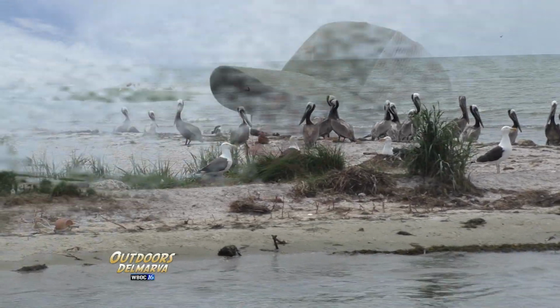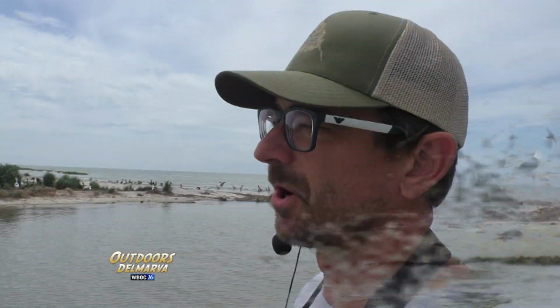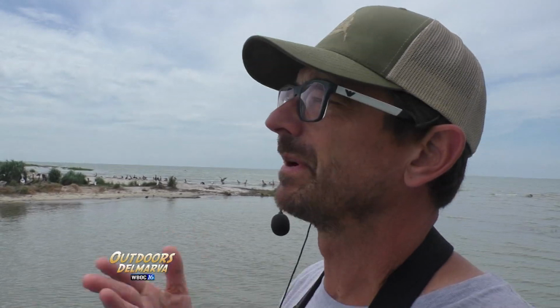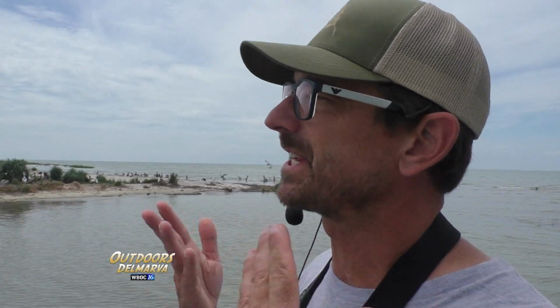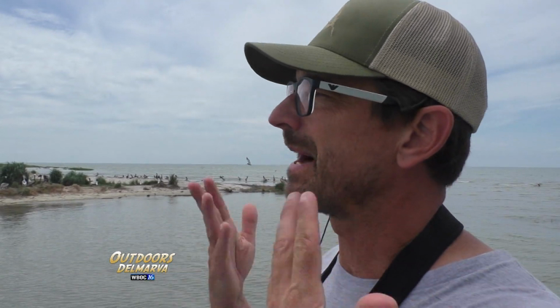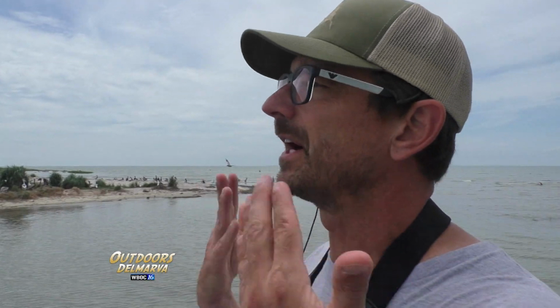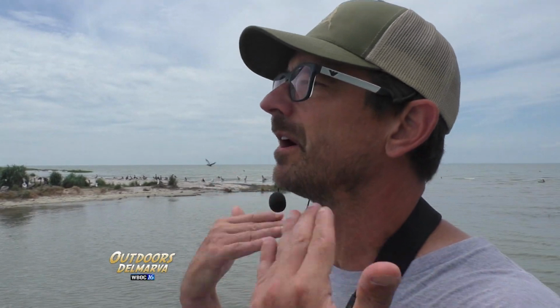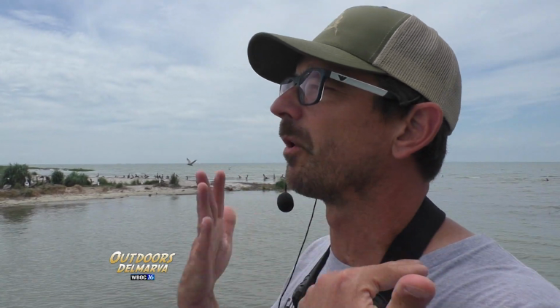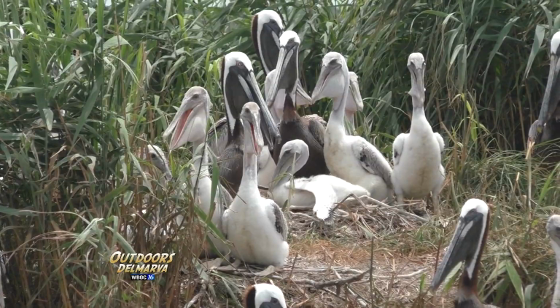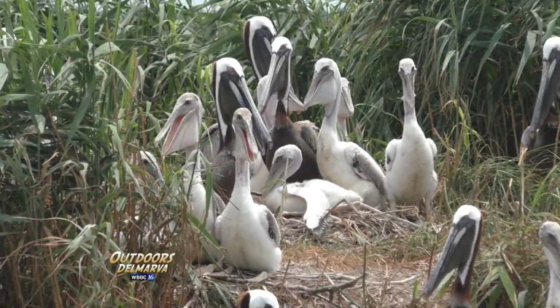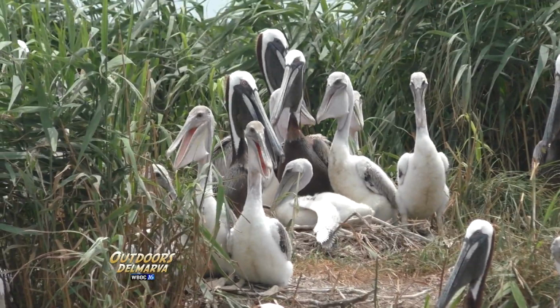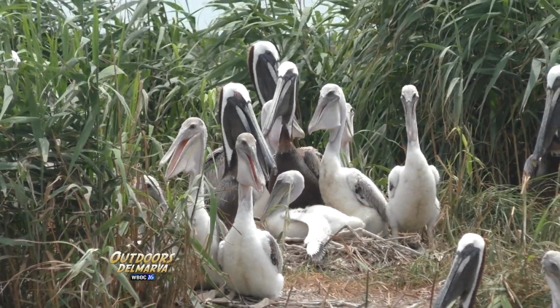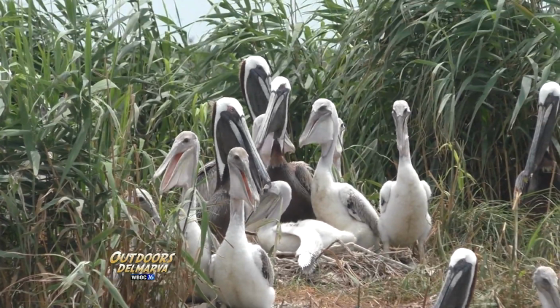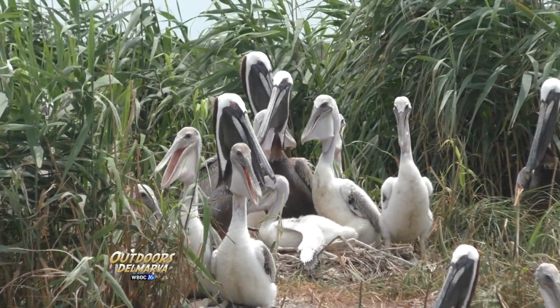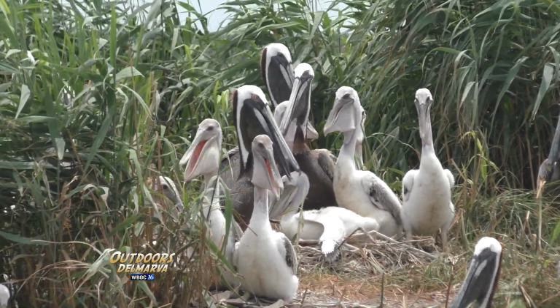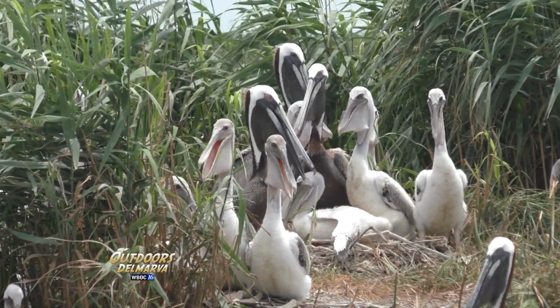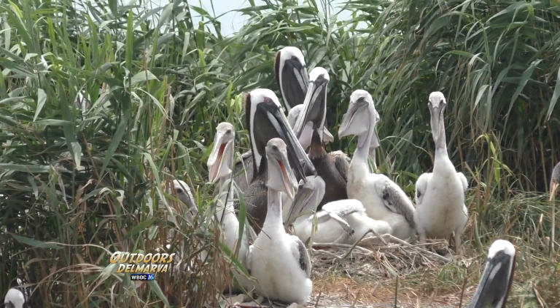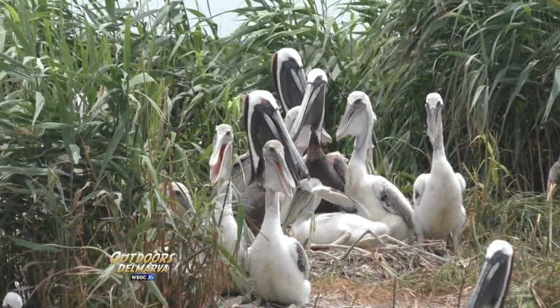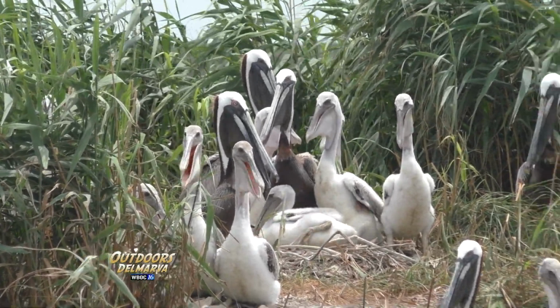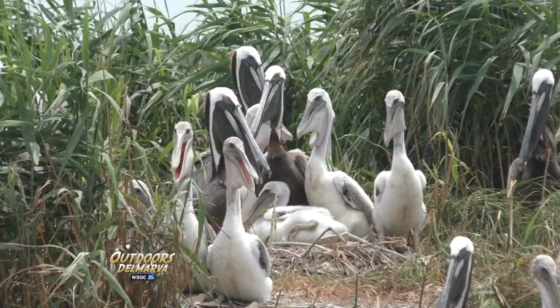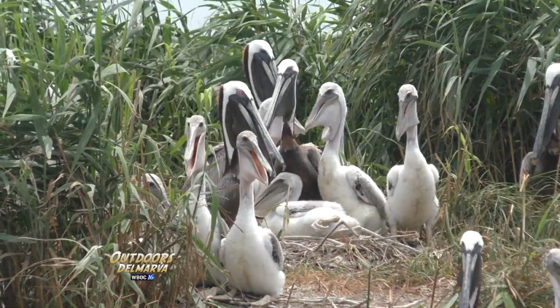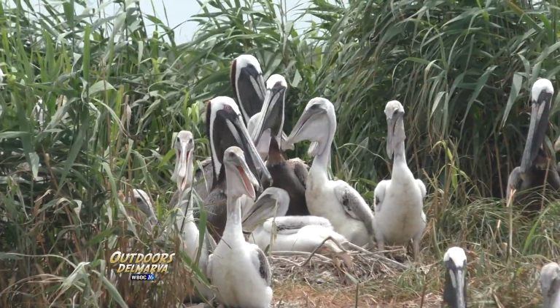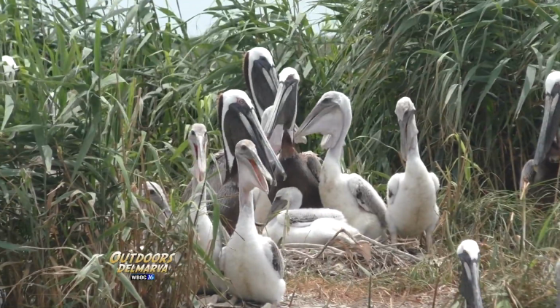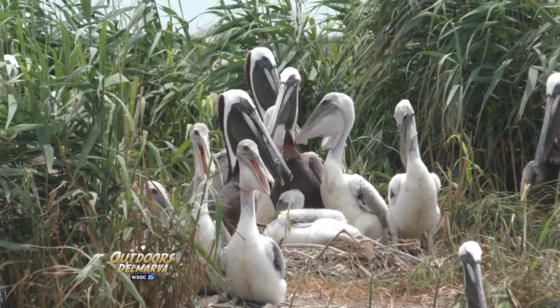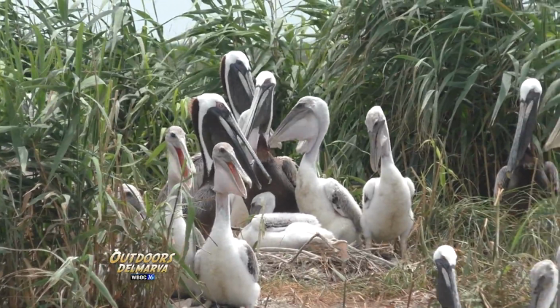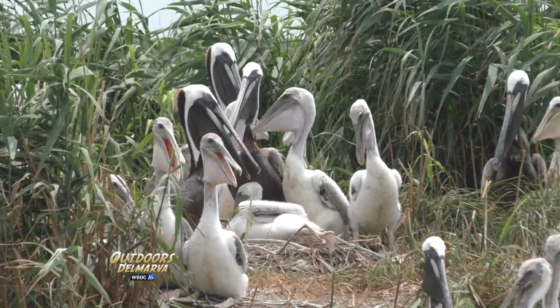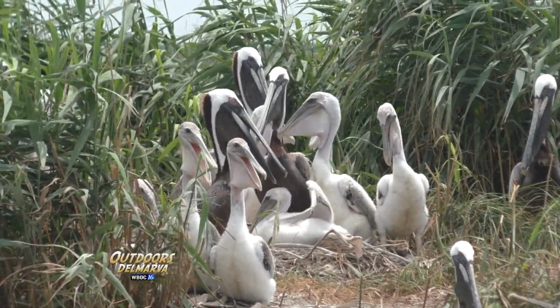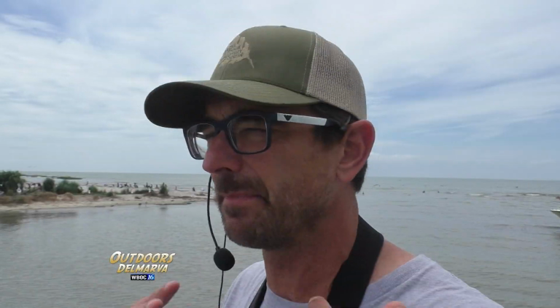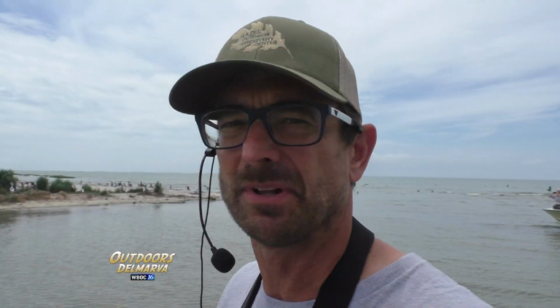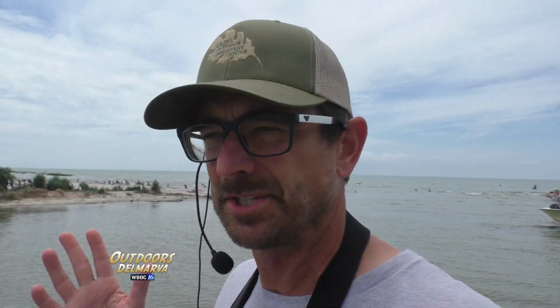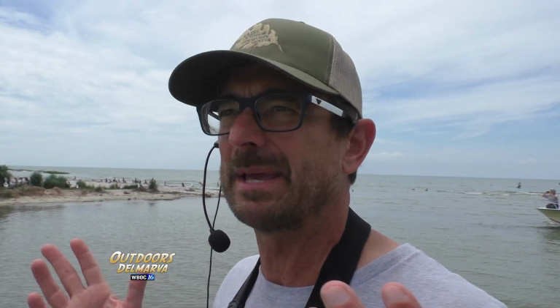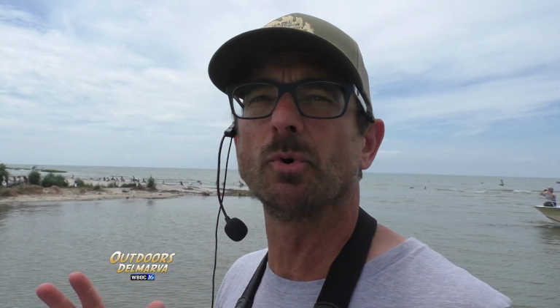When you see them out there and their lower mandibles are rippling, that's called a gular flutter. It's like a dog panting — evaporating water inside the bill to keep them cool.